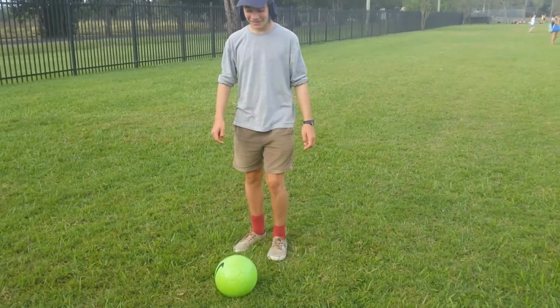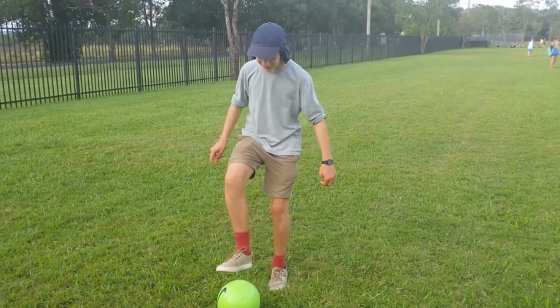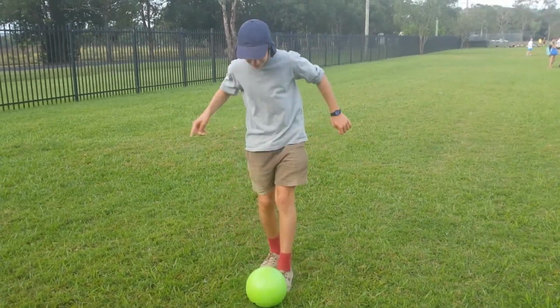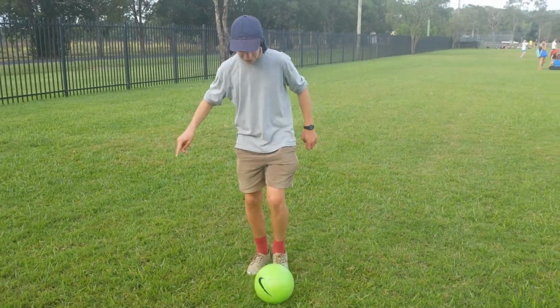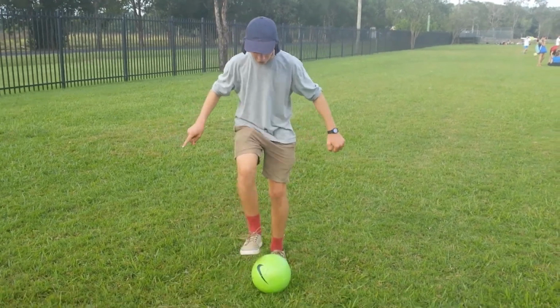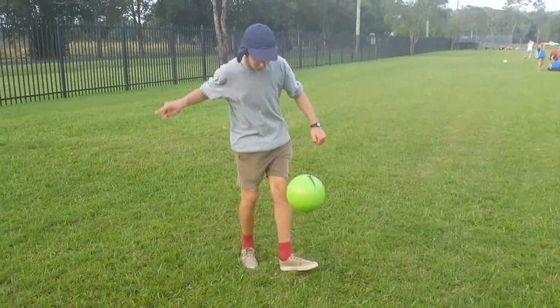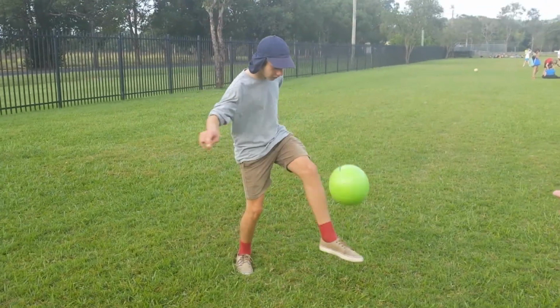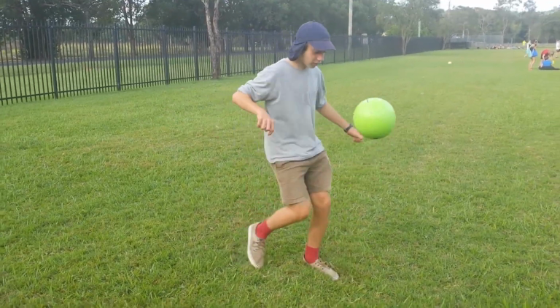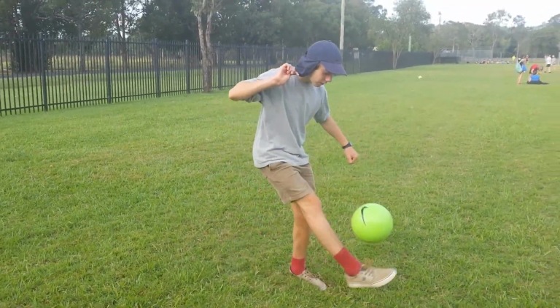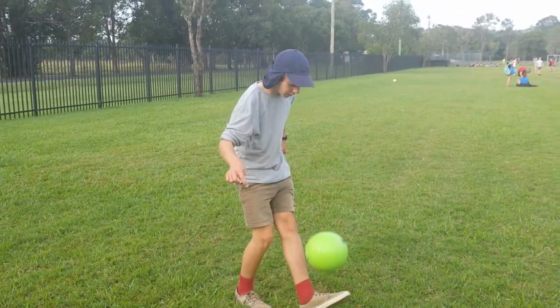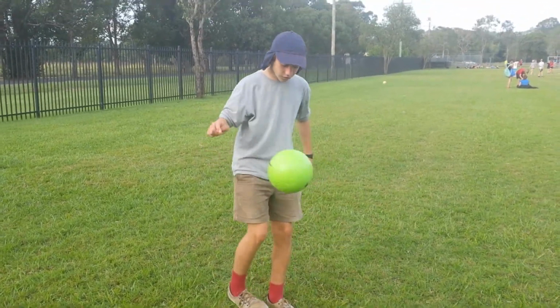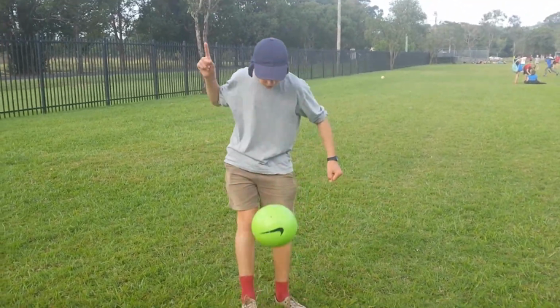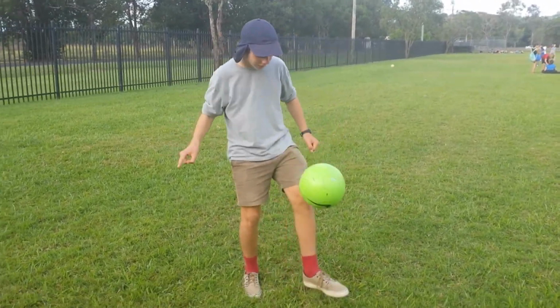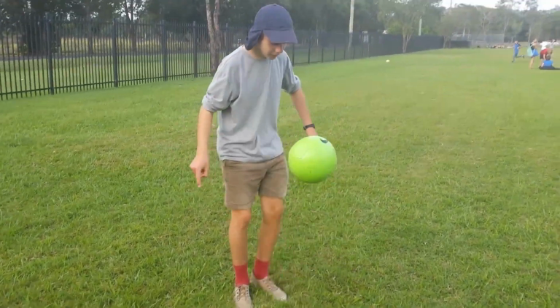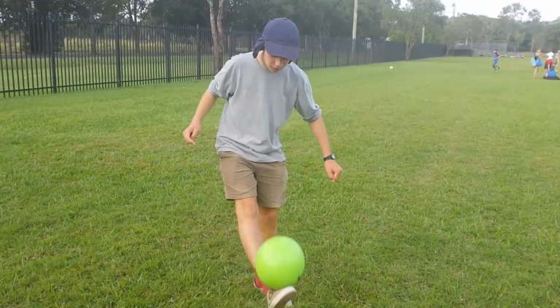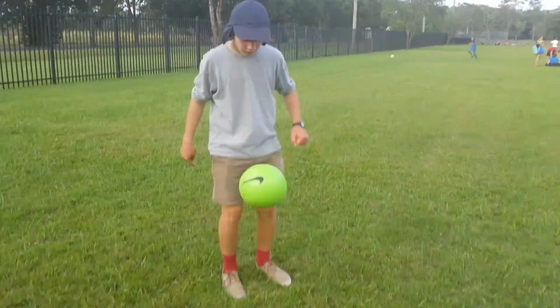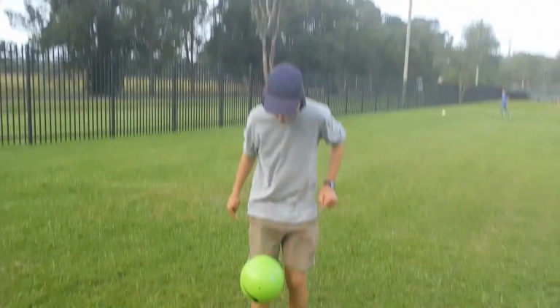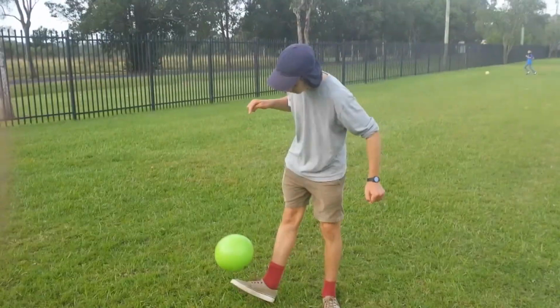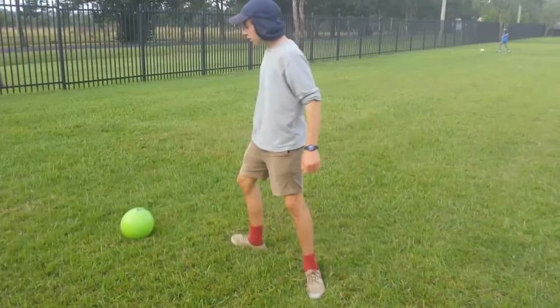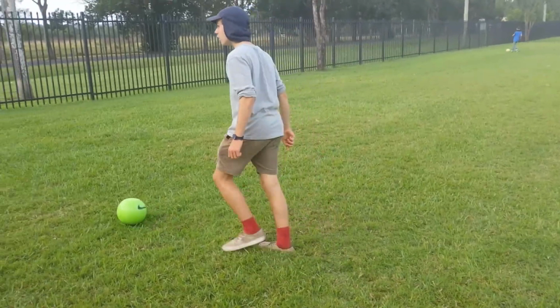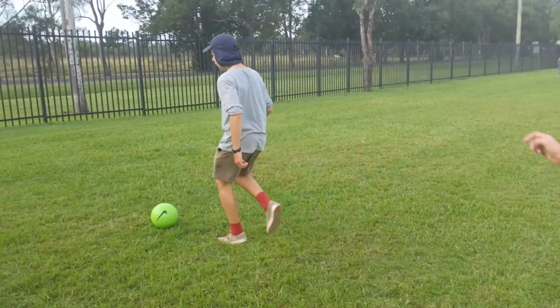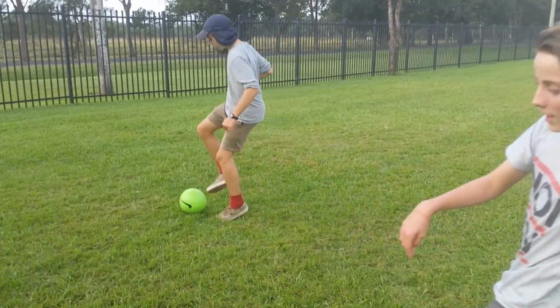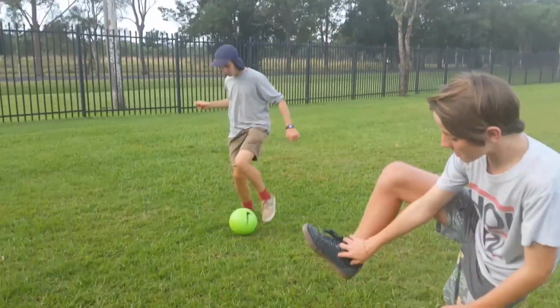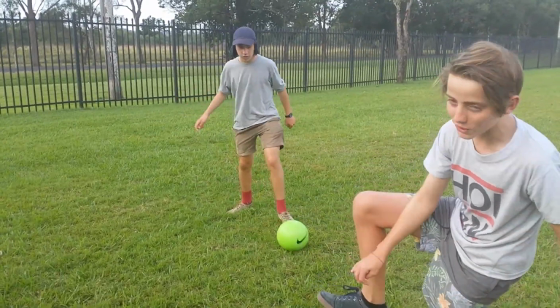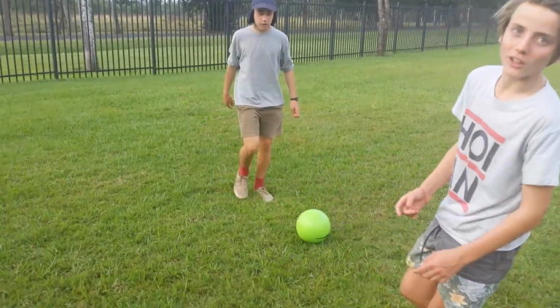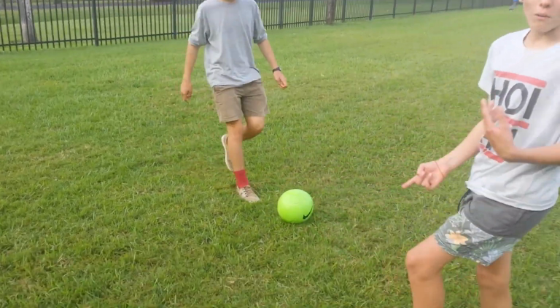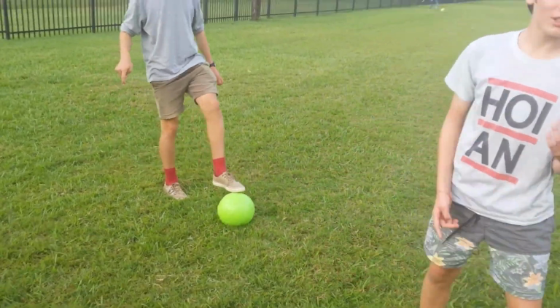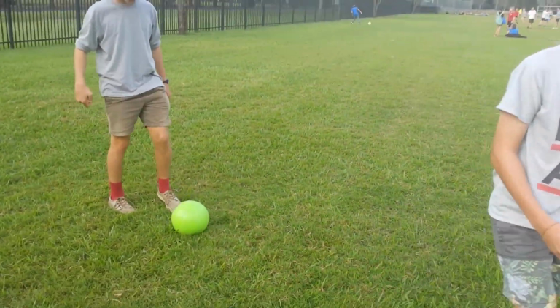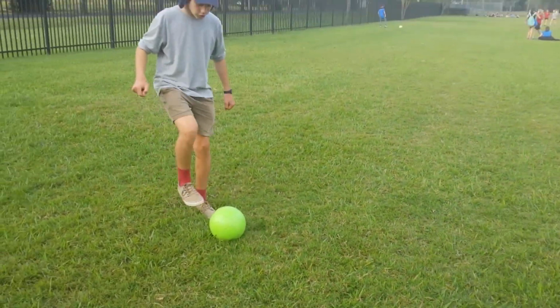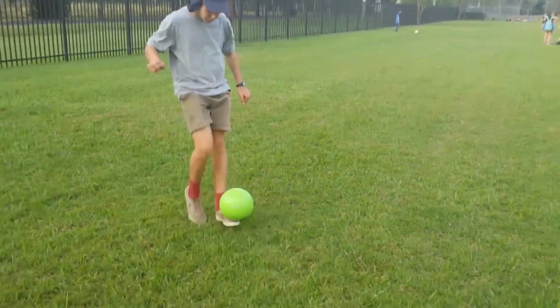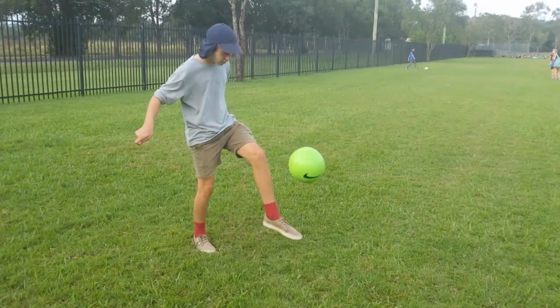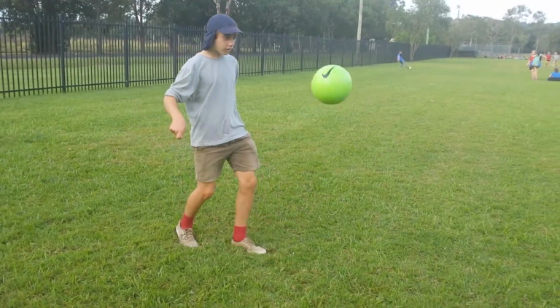So first off, all you have to do is just roll the ball back onto your foot and then play one foot to another, just softly, right in this part of your foot, one to another. Just easy, just get the hang of it.